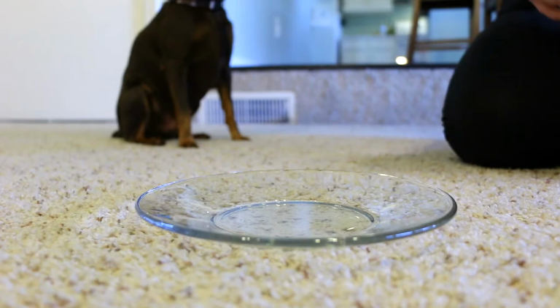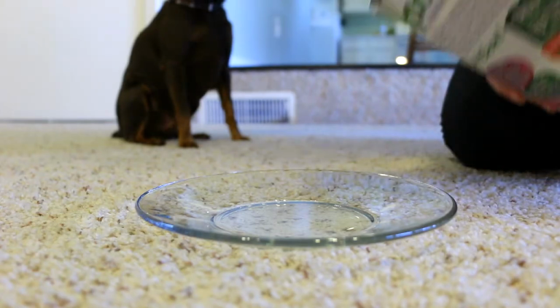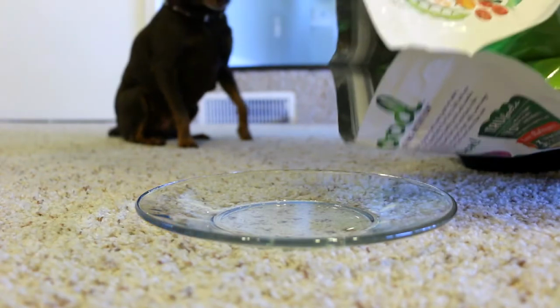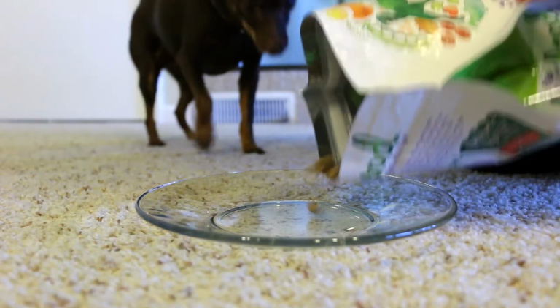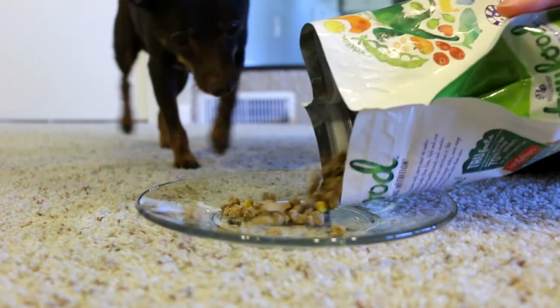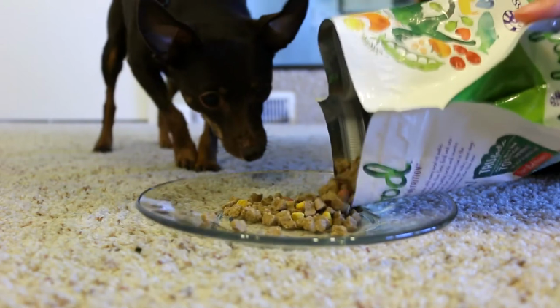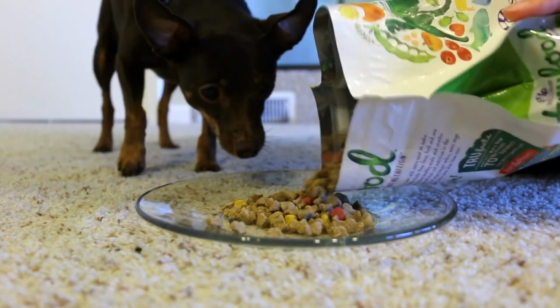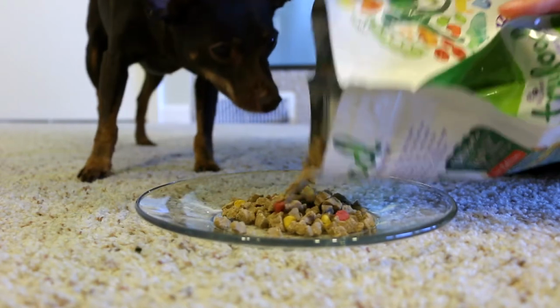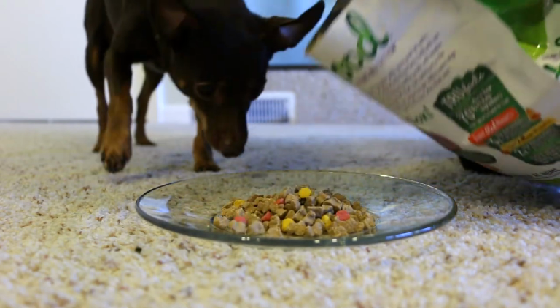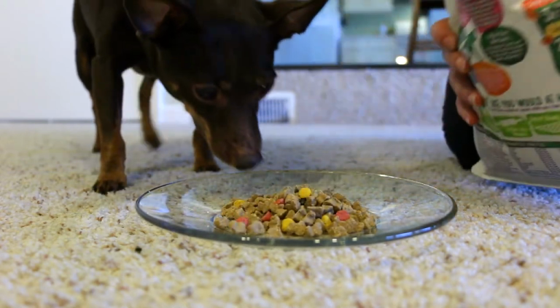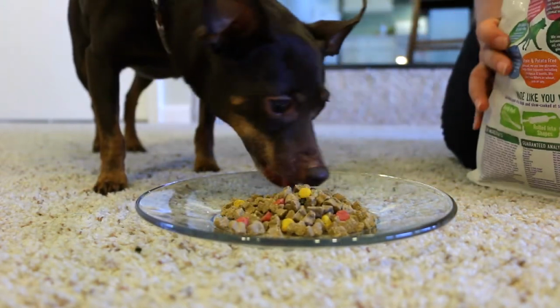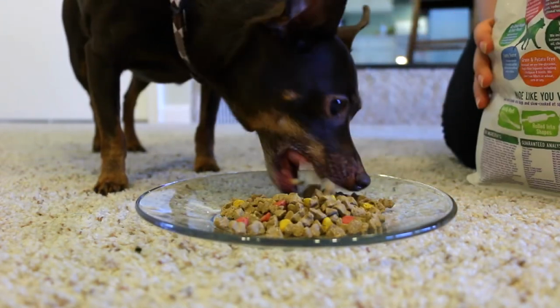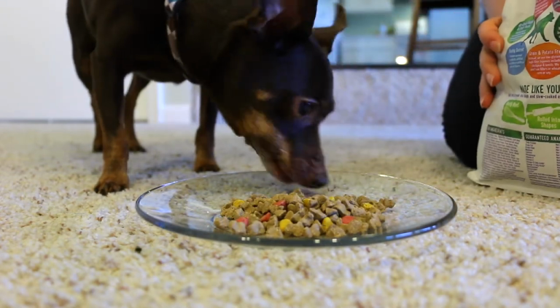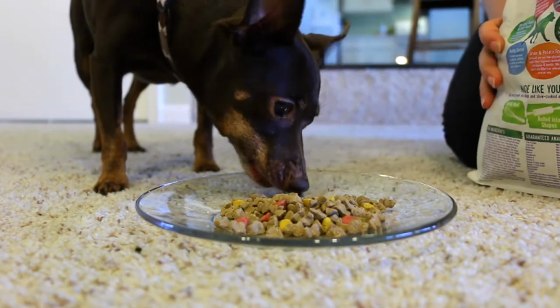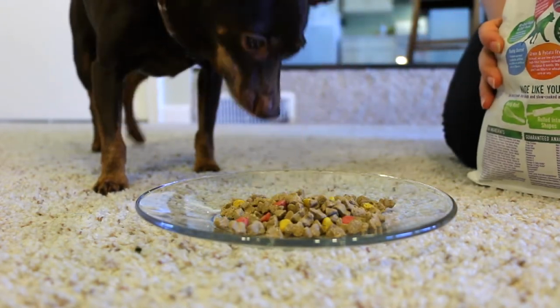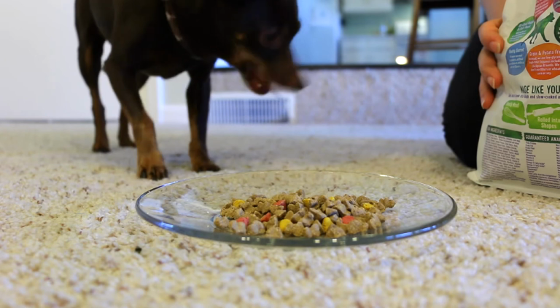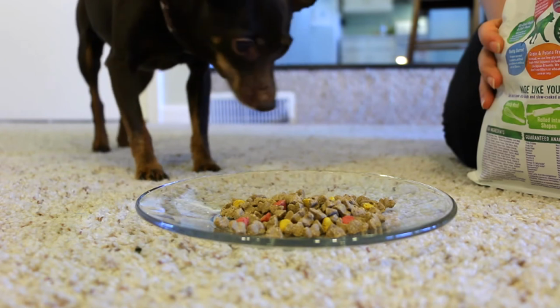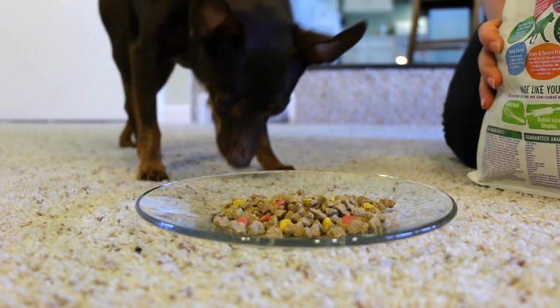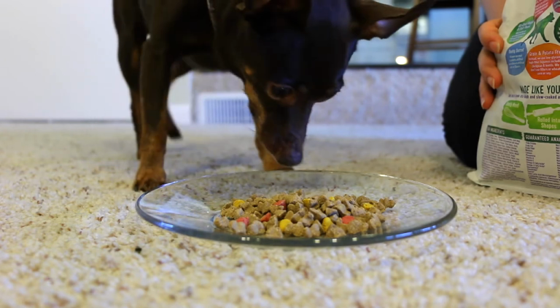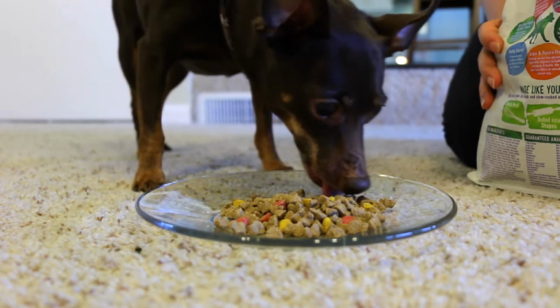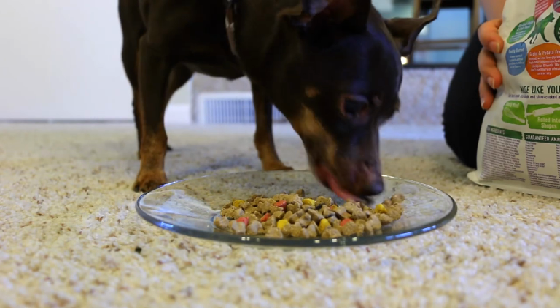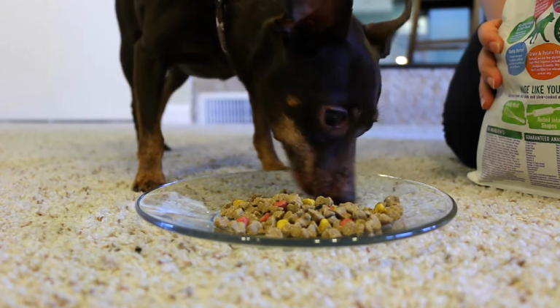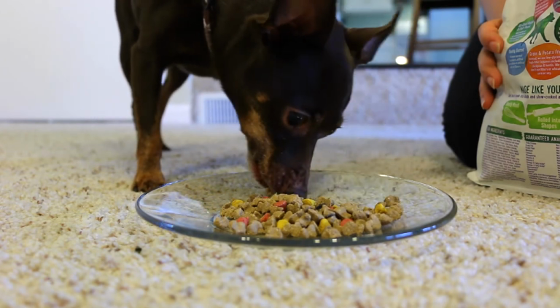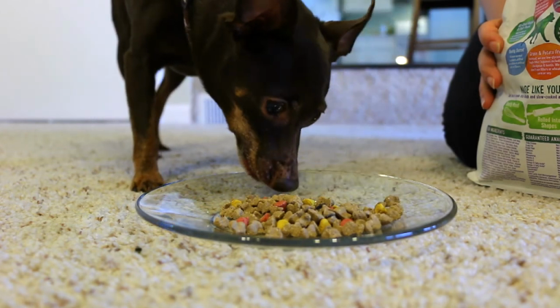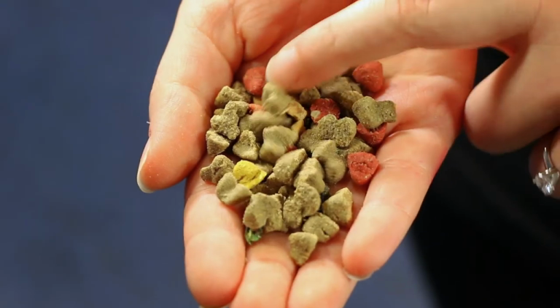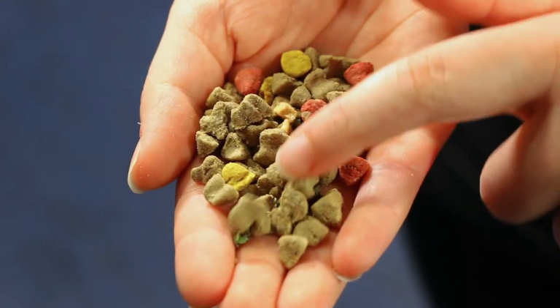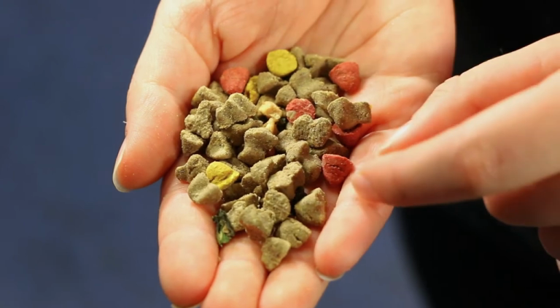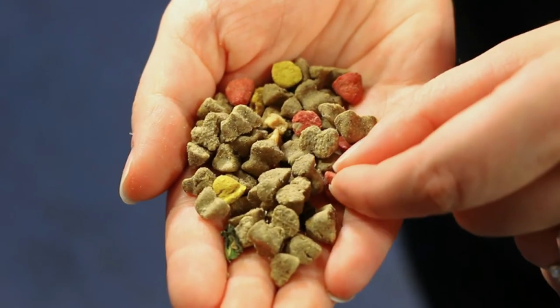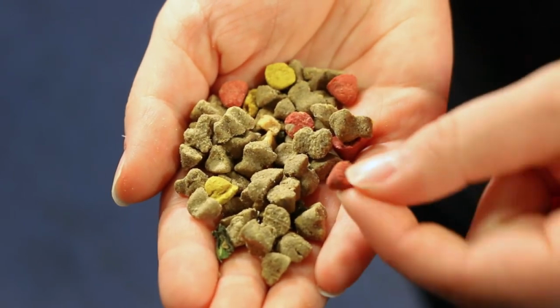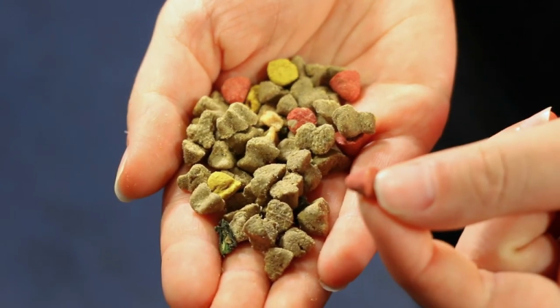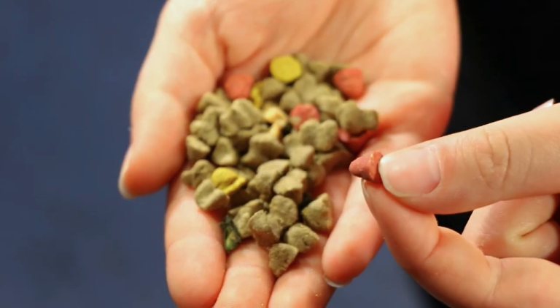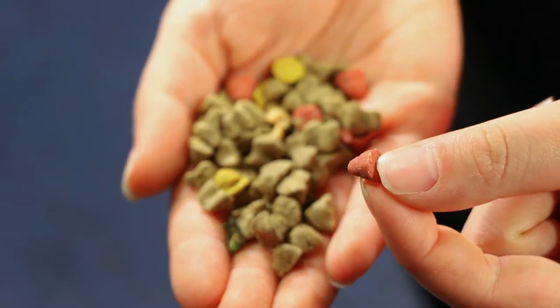The recipe we're feeding Brick today is a blend of lamb, chickpea, and turkey liver. All True Food recipes are unique because they're prepared in small batches to deliver the best possible nutrition for our pets. They include ingredients like coconut oil, which Brick loves, chia seeds, and beets.